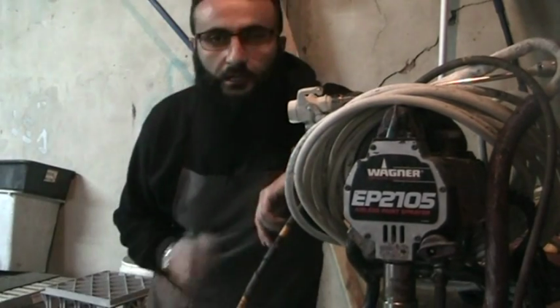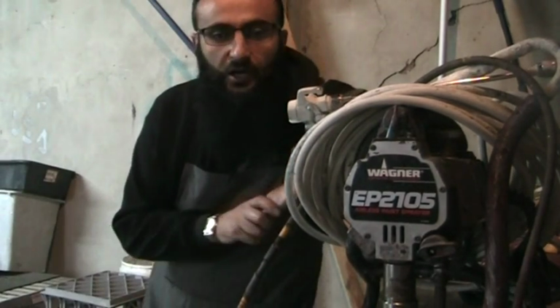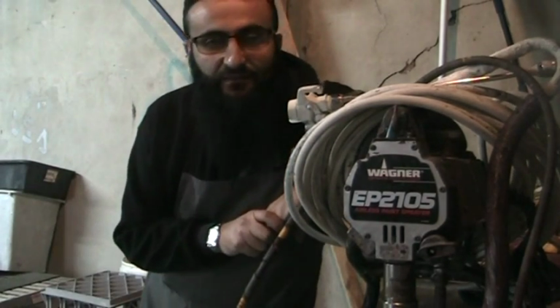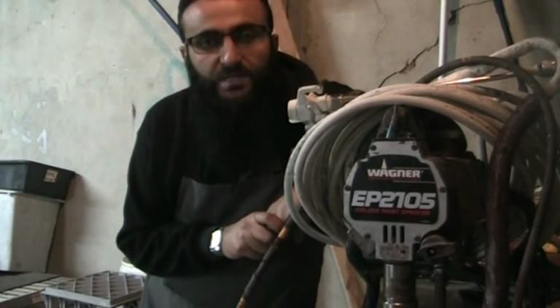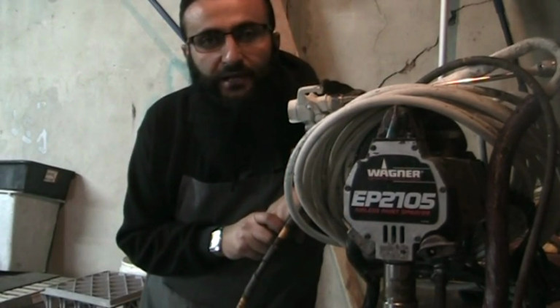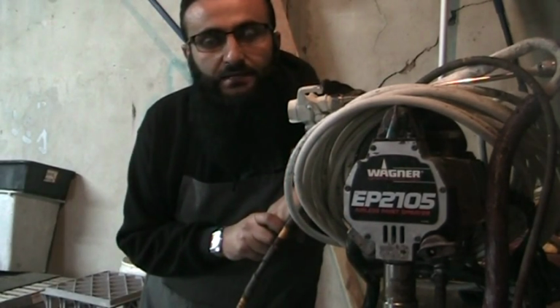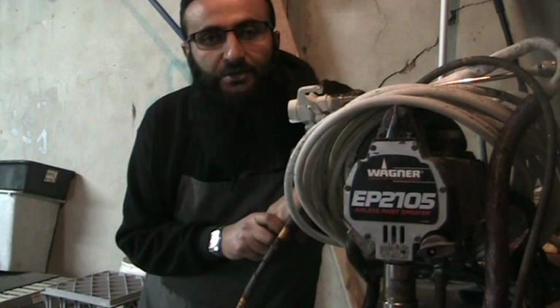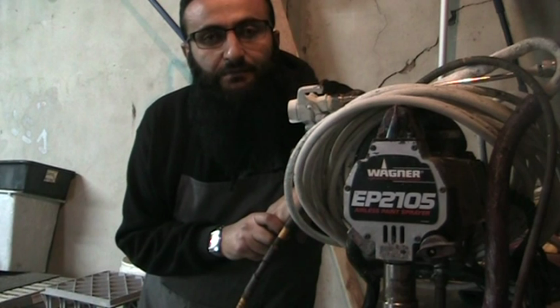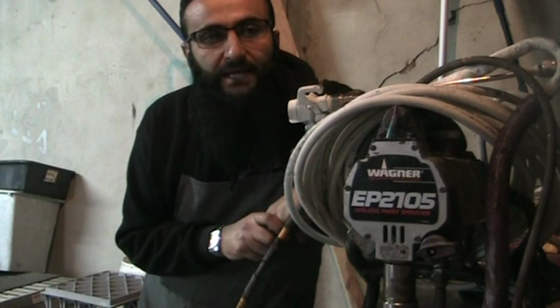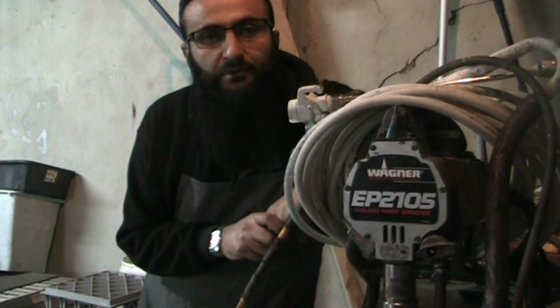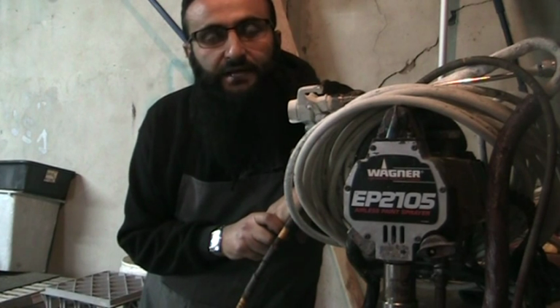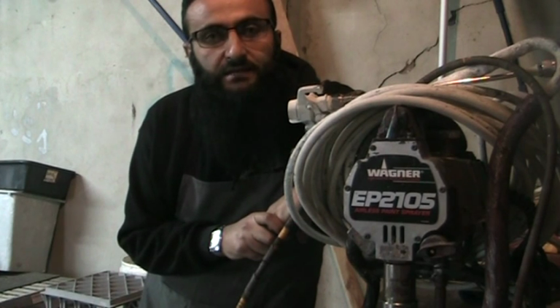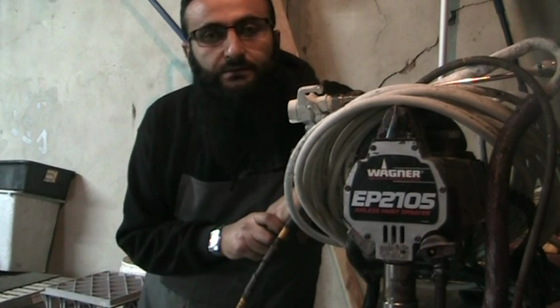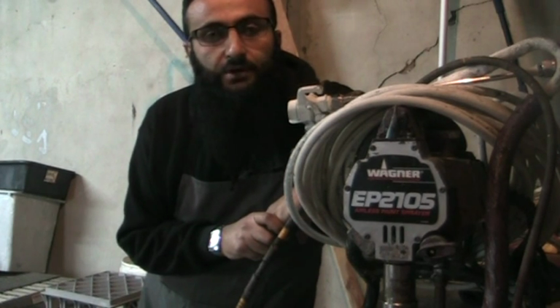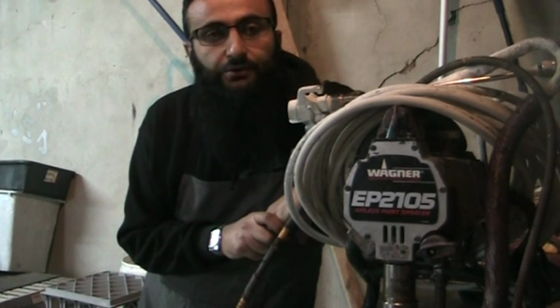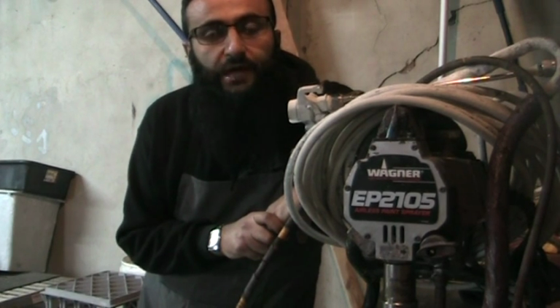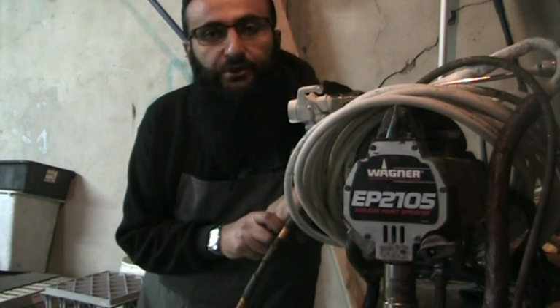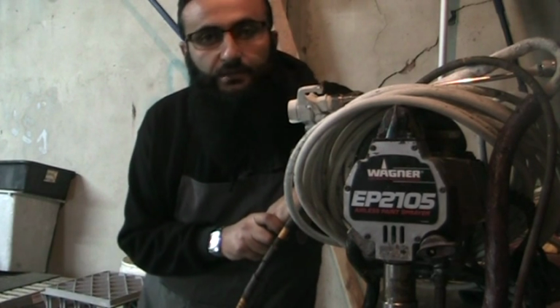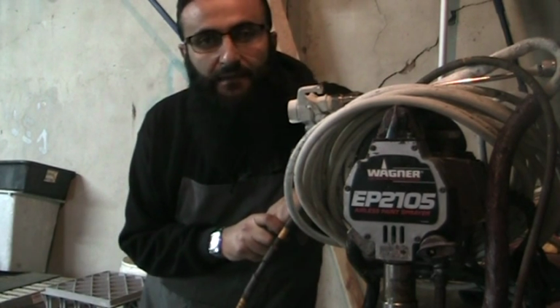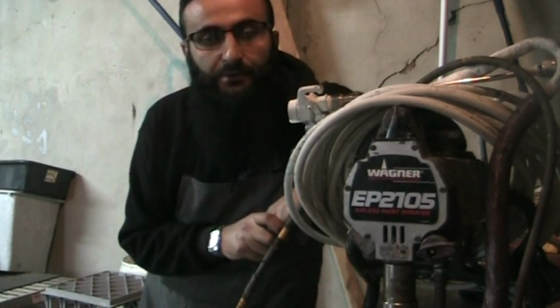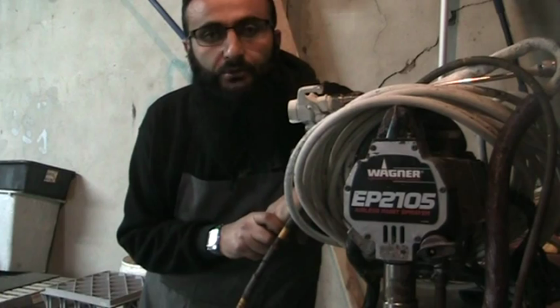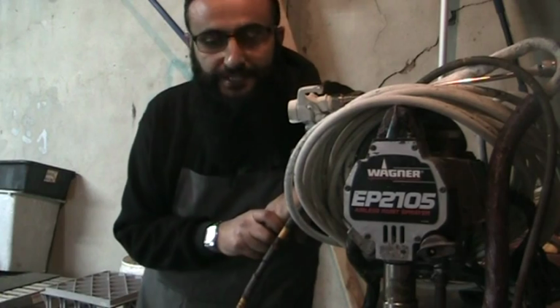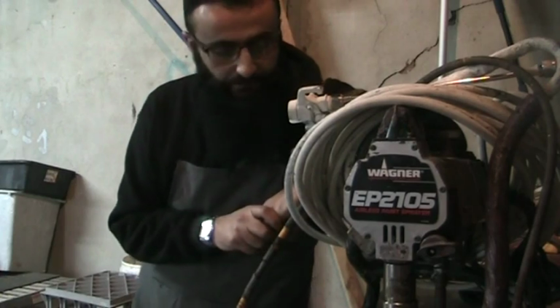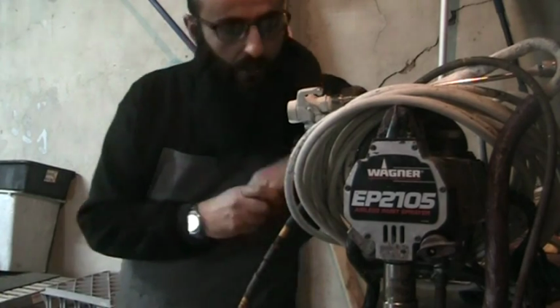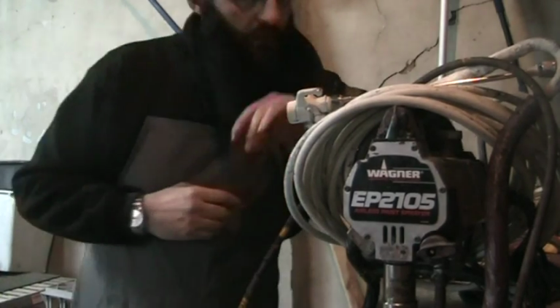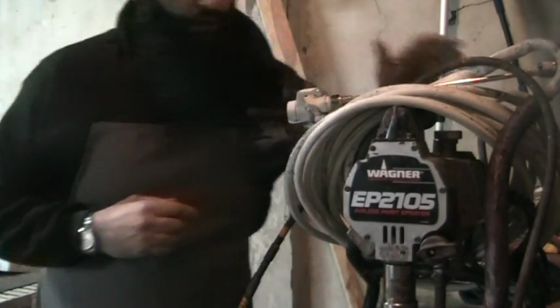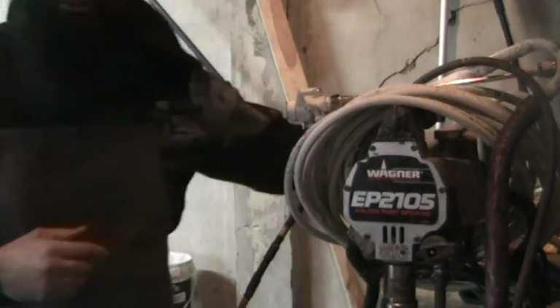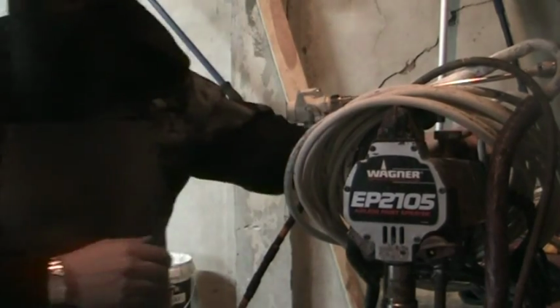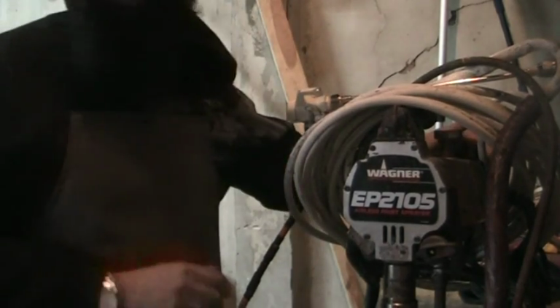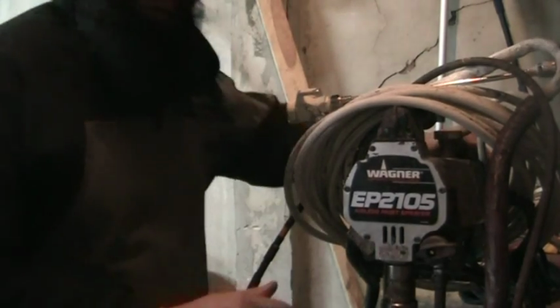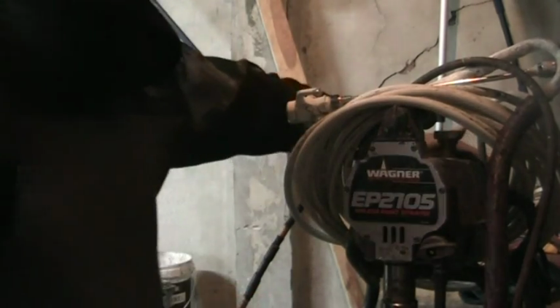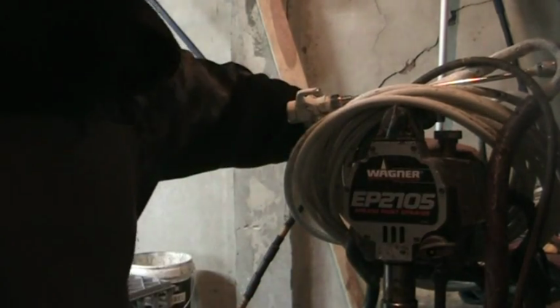Hi, I'm Ali from West Spray Airless, and I'm just going to make a couple of videos to help you diagnose what's happening with your machines. A very common problem with piston pumps in particular...